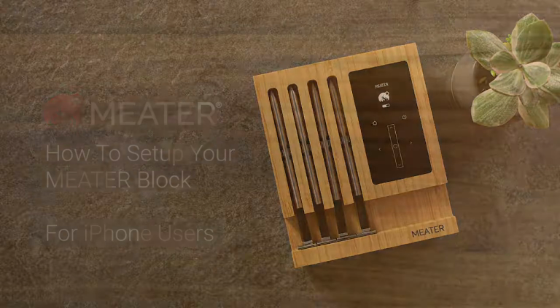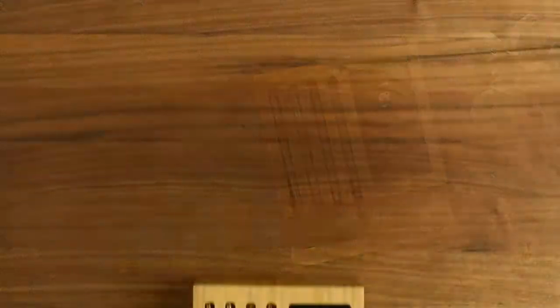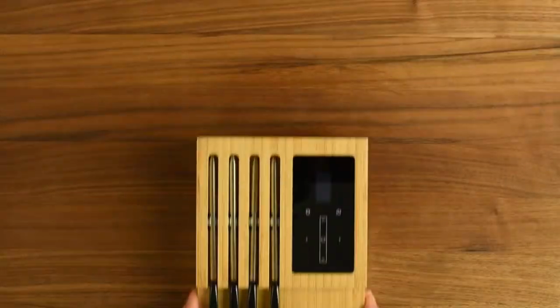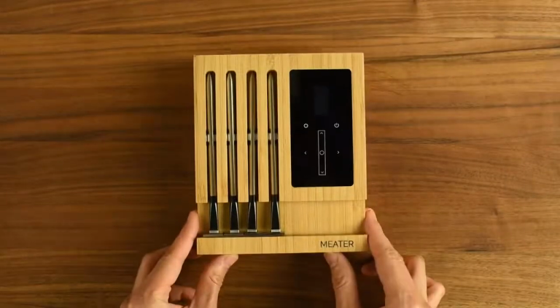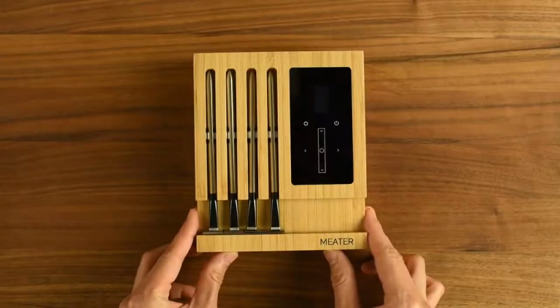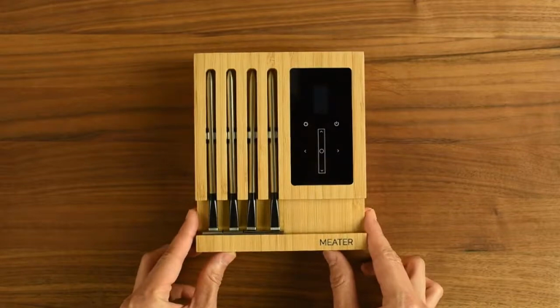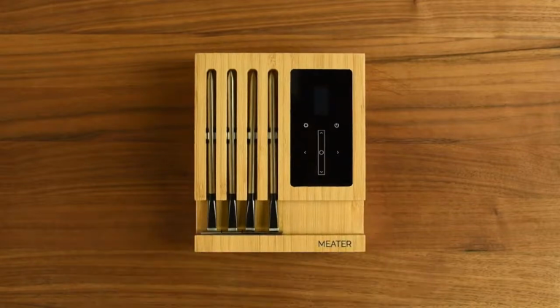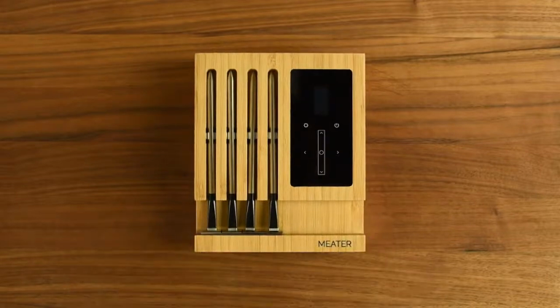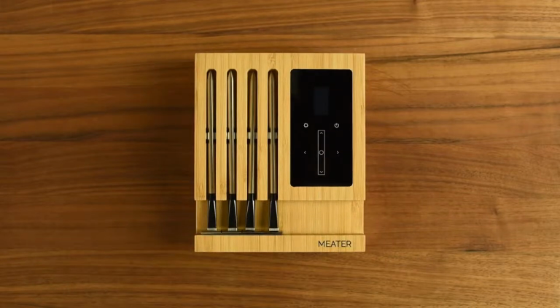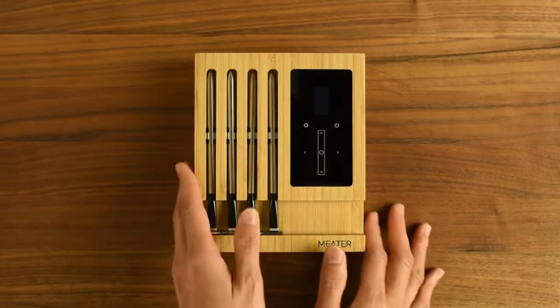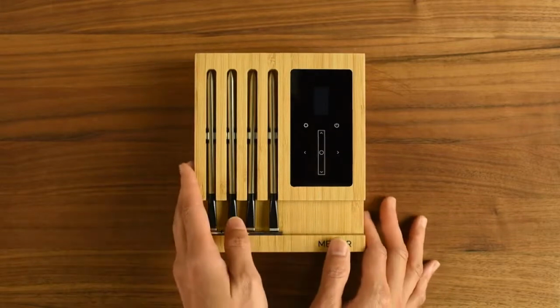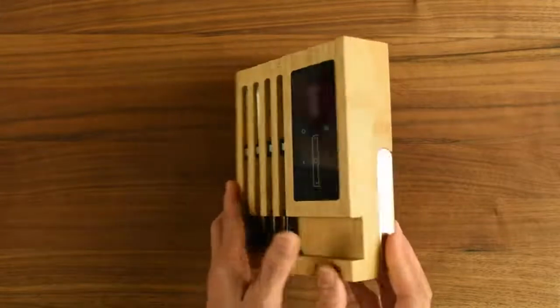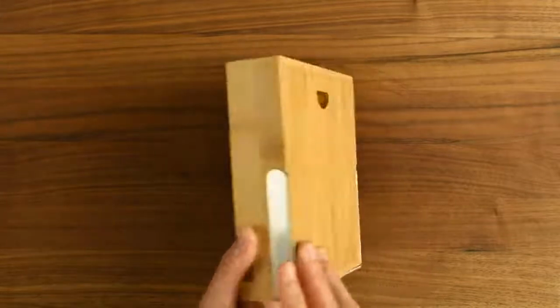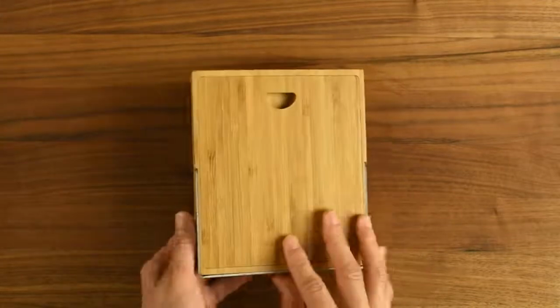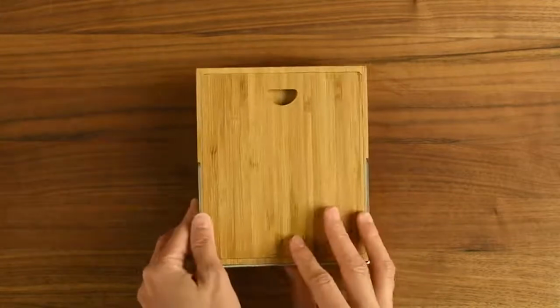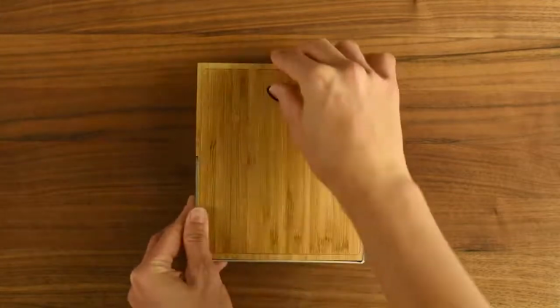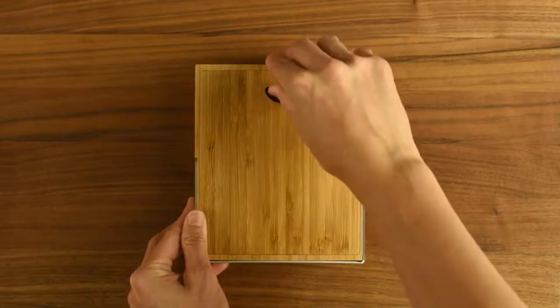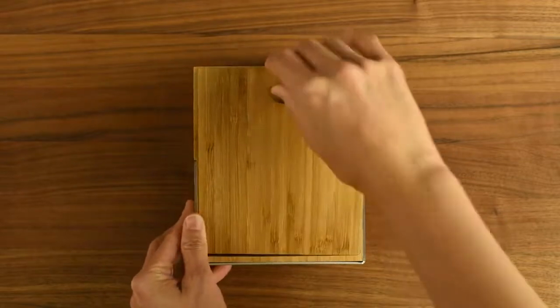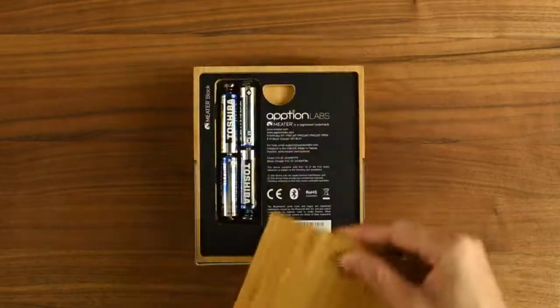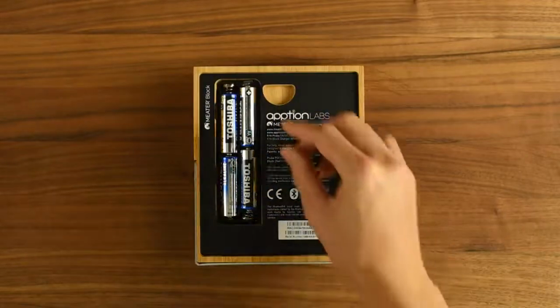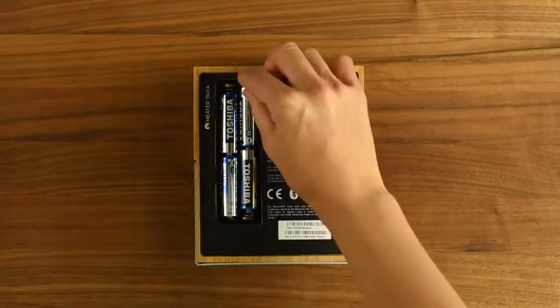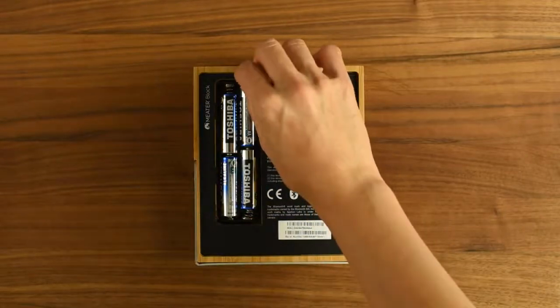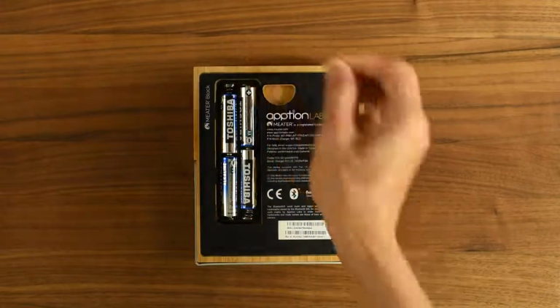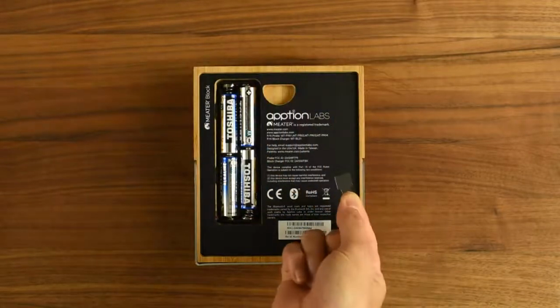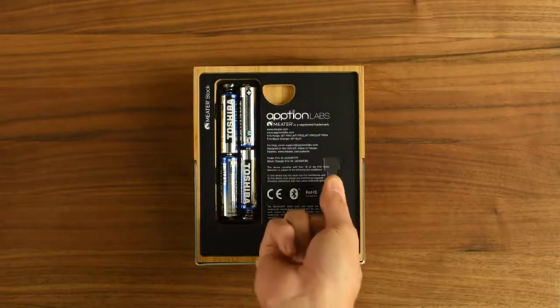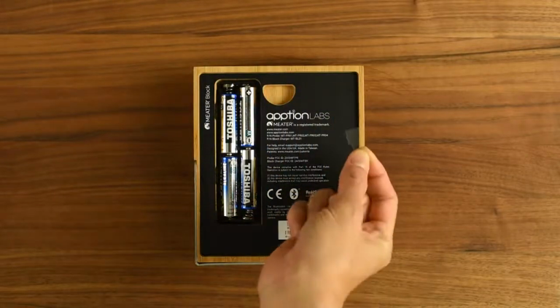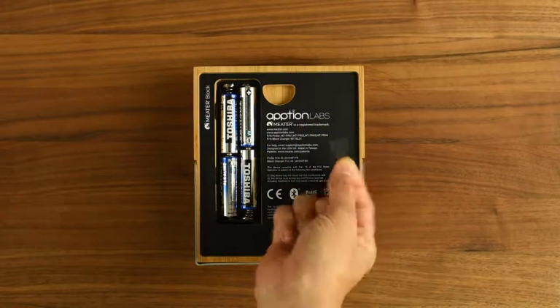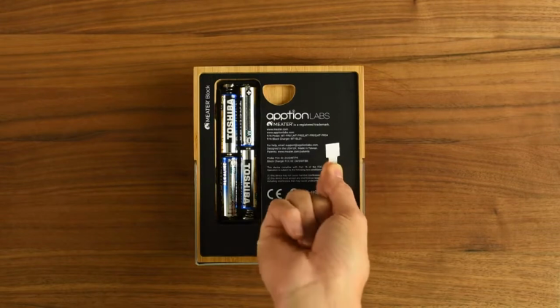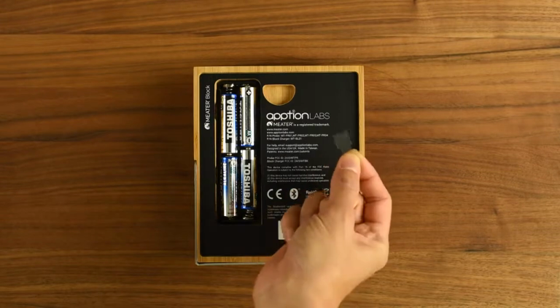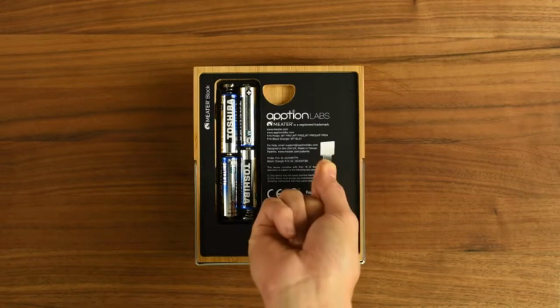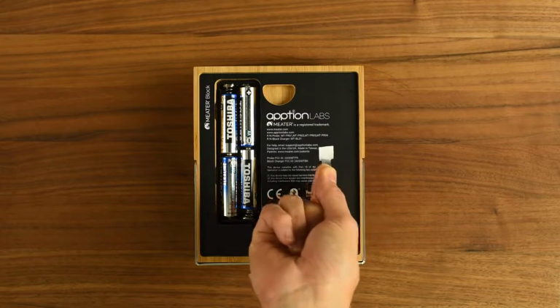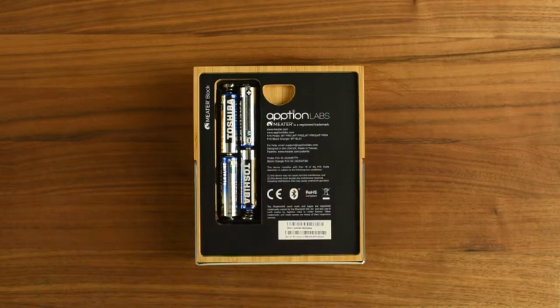Your meter block is finally here. Let's get you set up. Remove the back panel and discard the plastic battery tab. The probes will begin to charge. Let the block charge at least 8 hours.